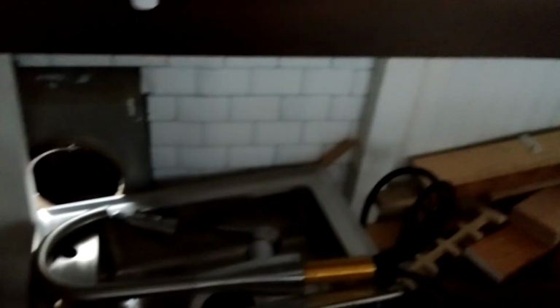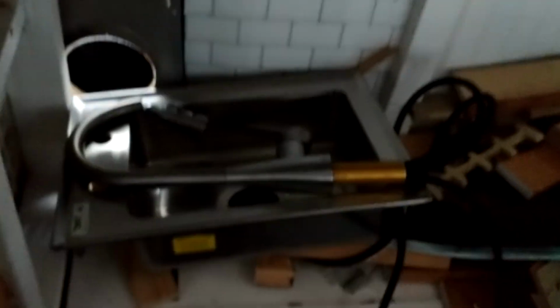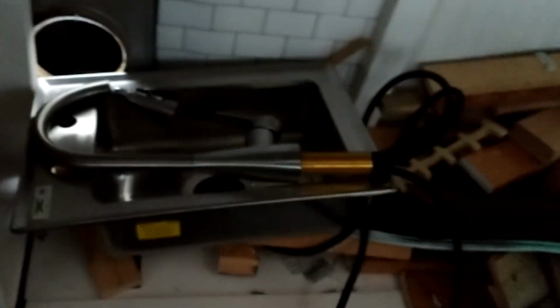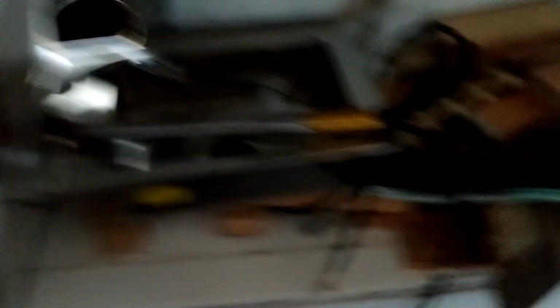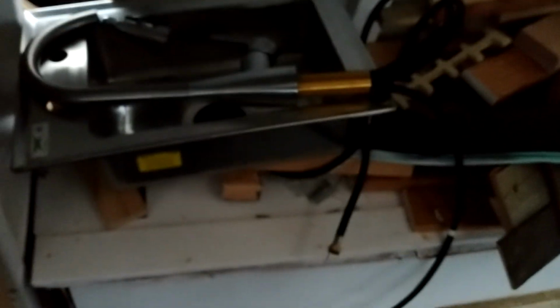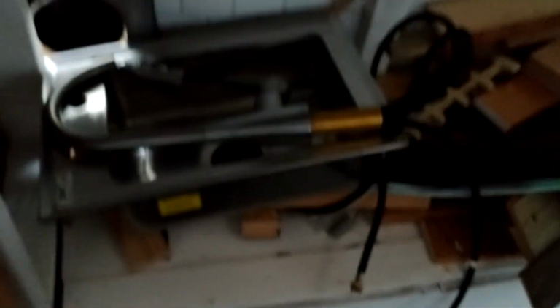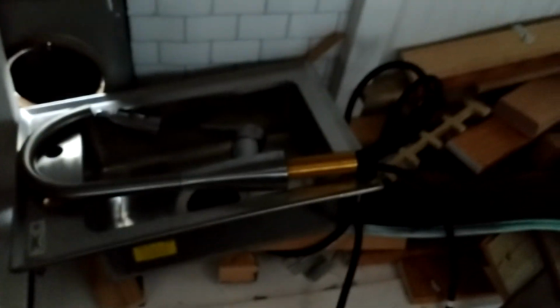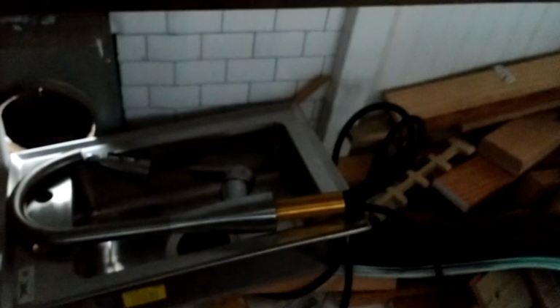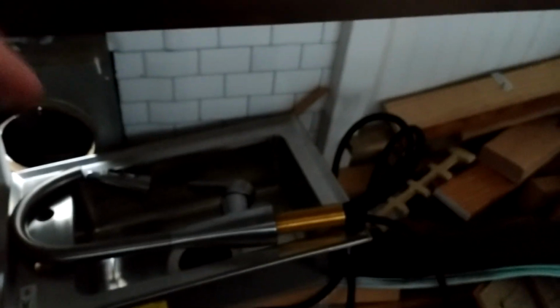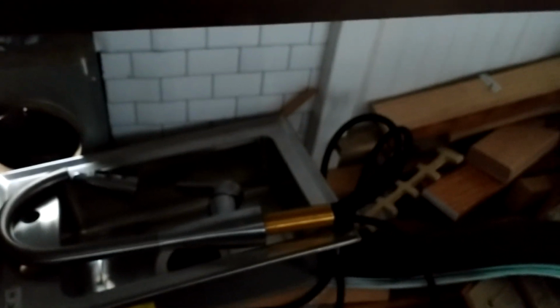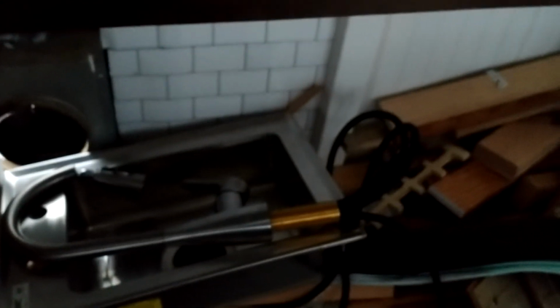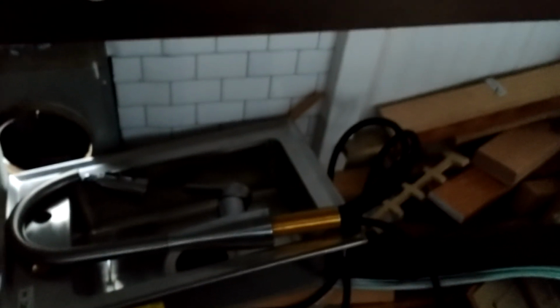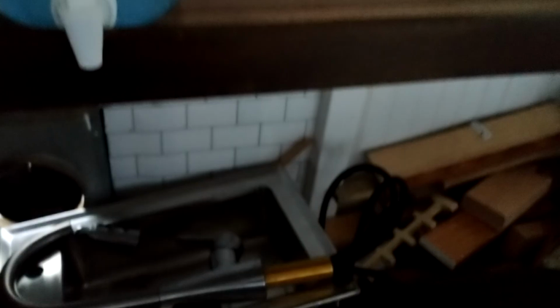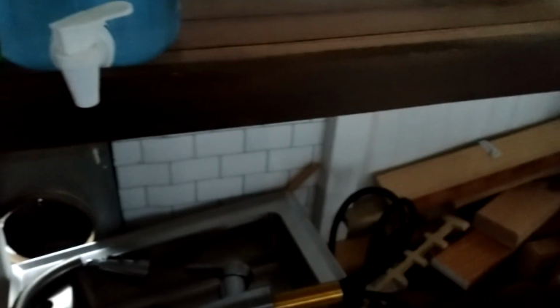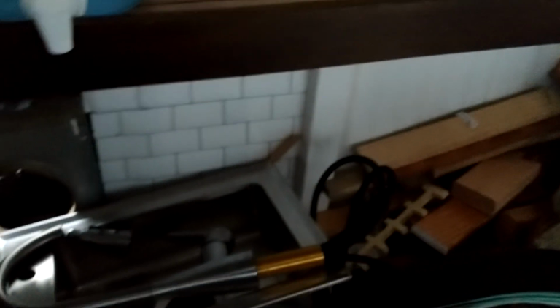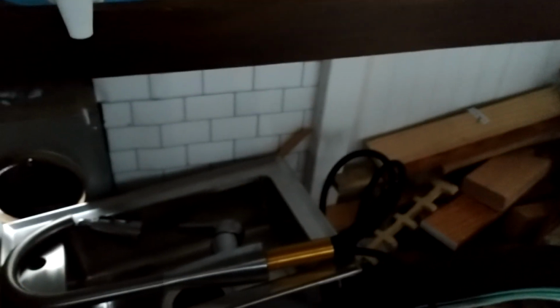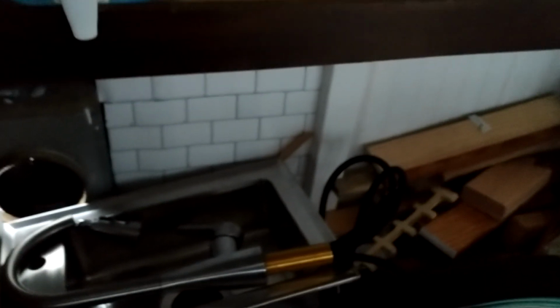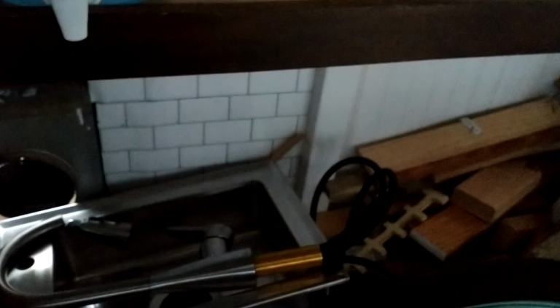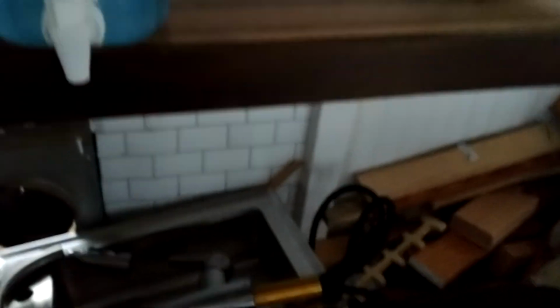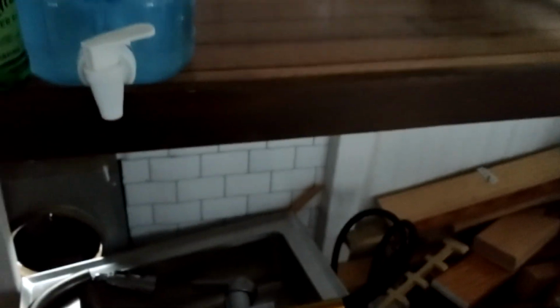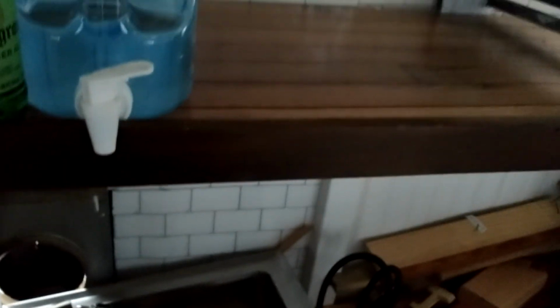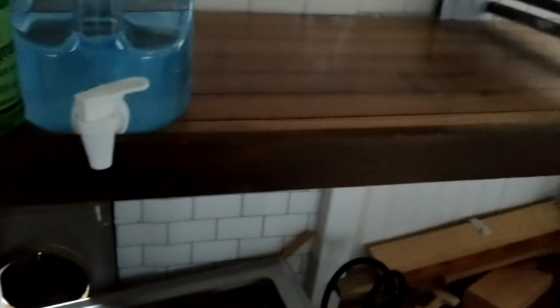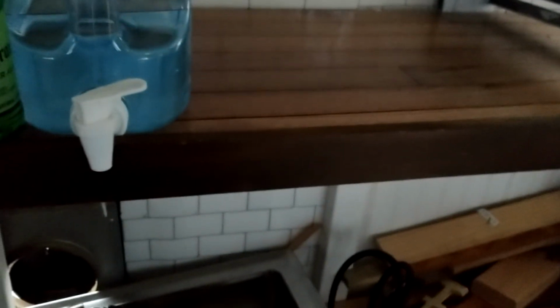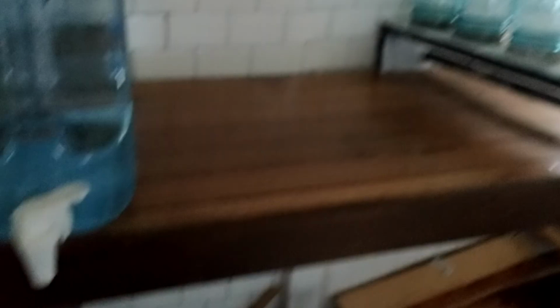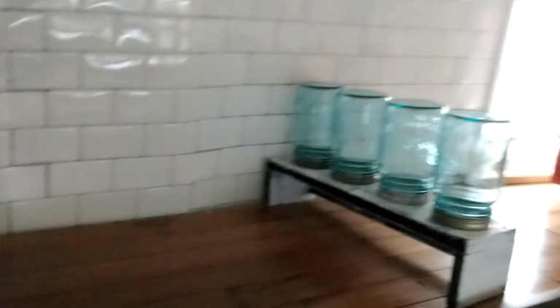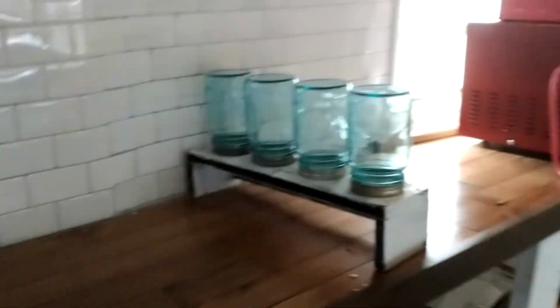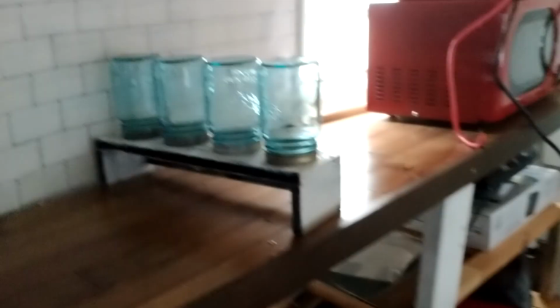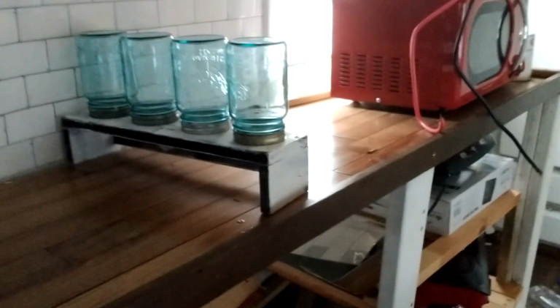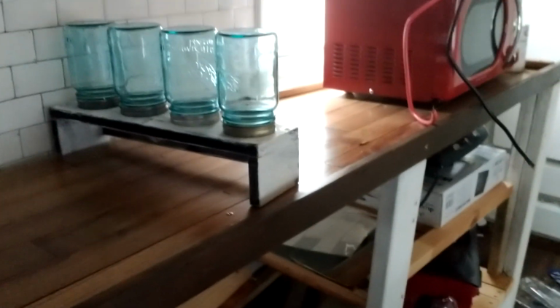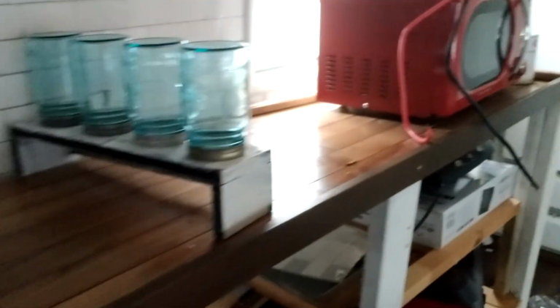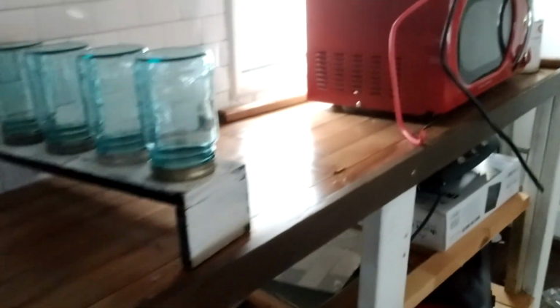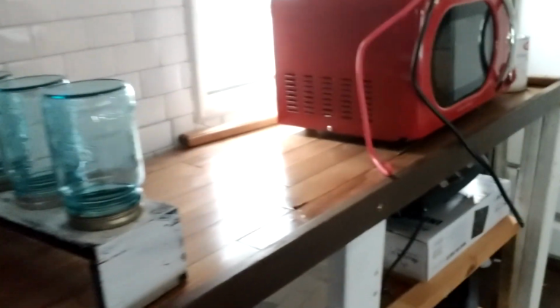There is the sink and the faucet that we got. The faucet is a bit big for the sink, so we're probably going to replace that with one out of our kitchen and keep that one here.